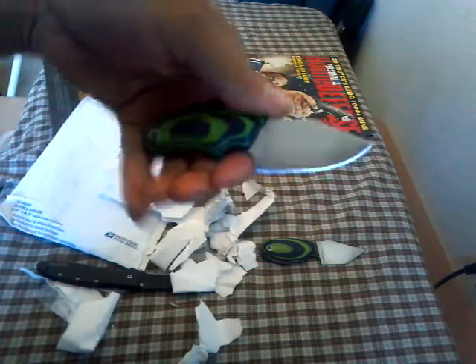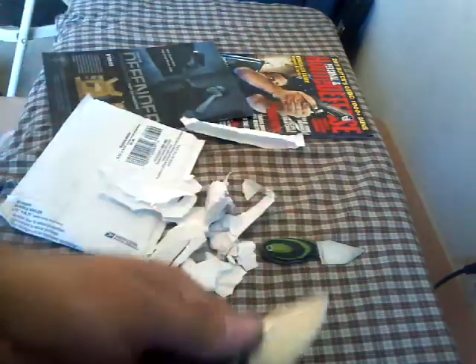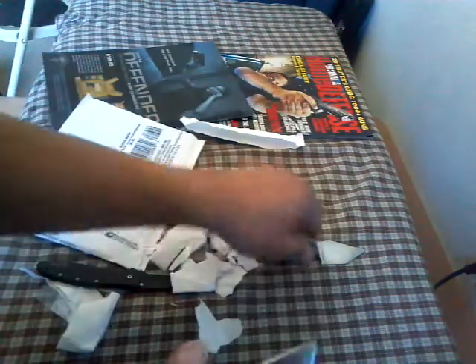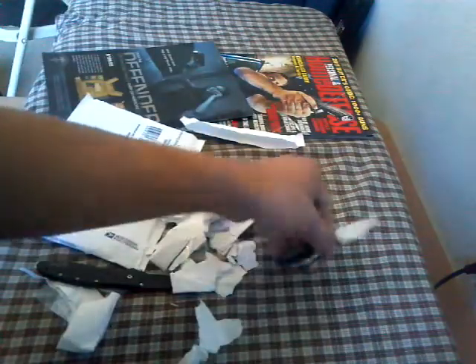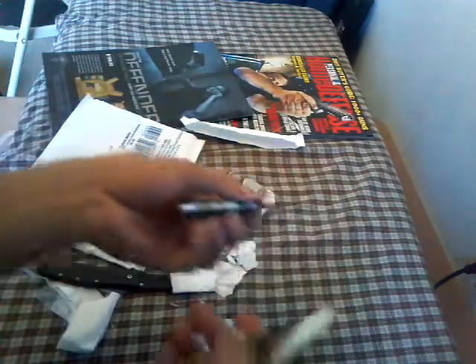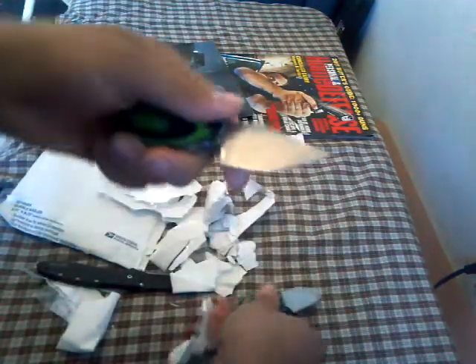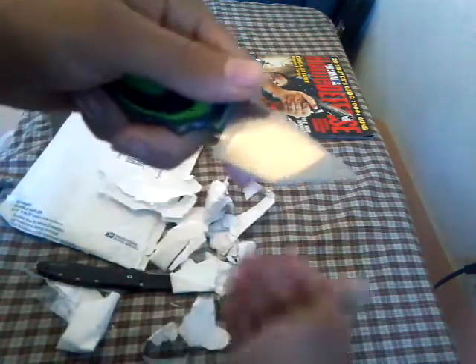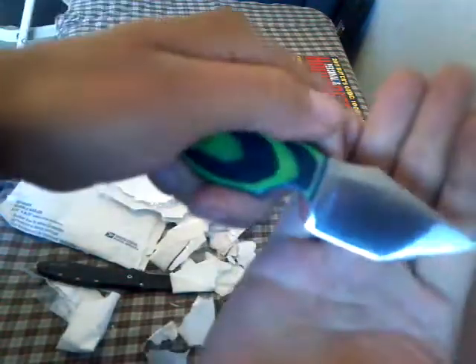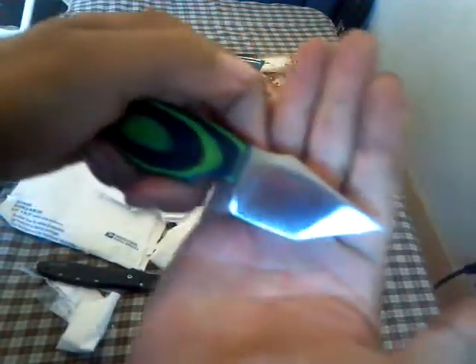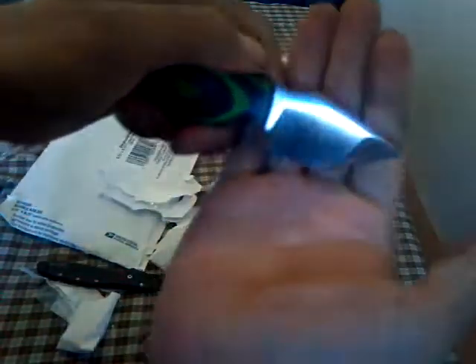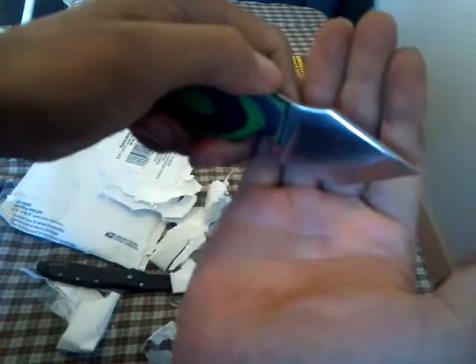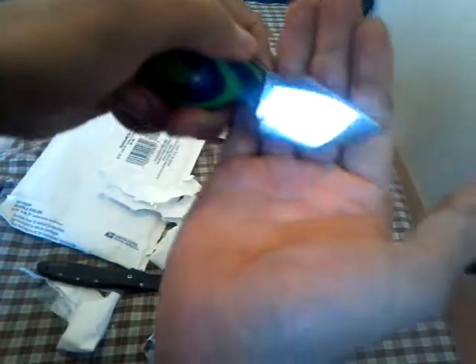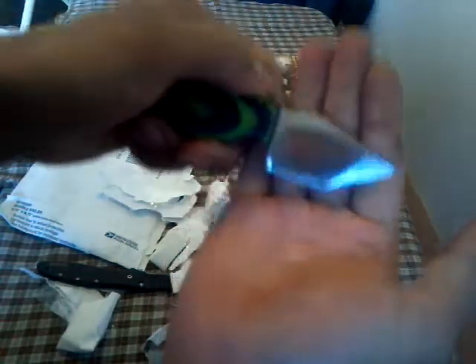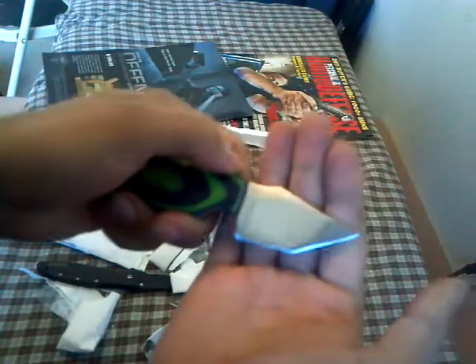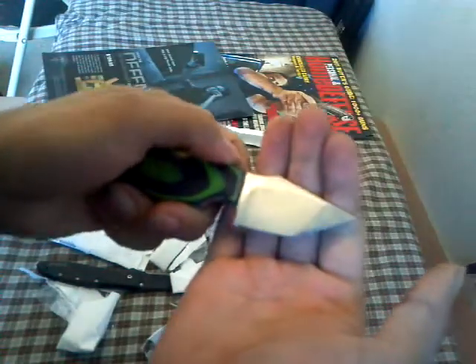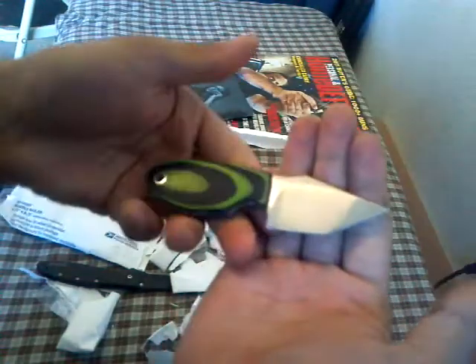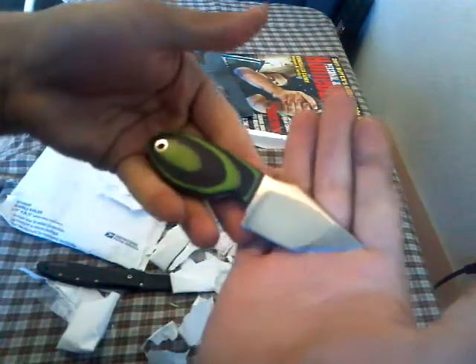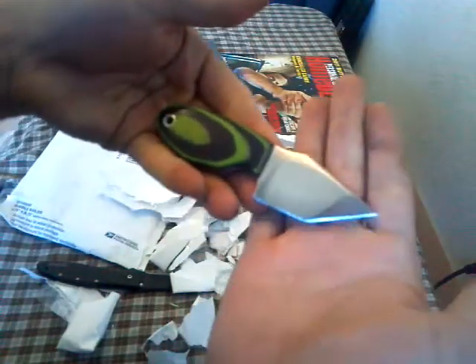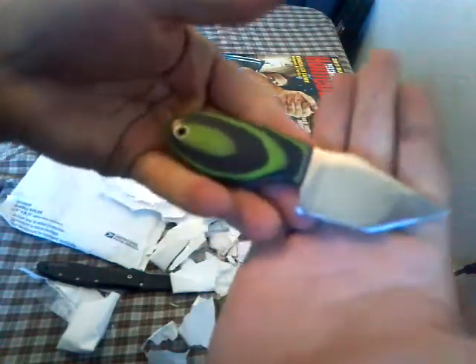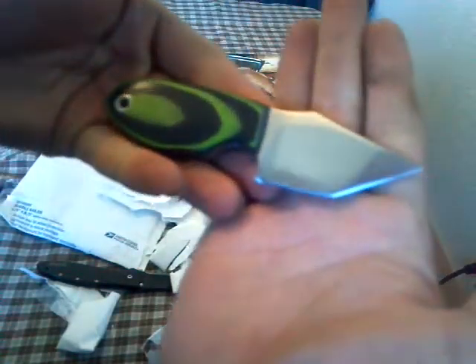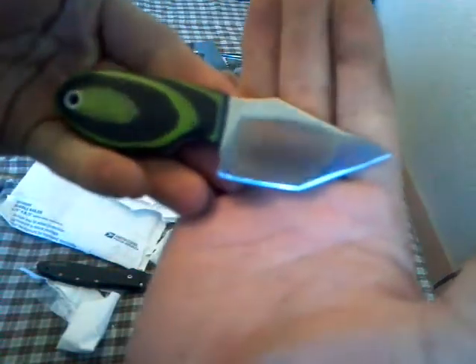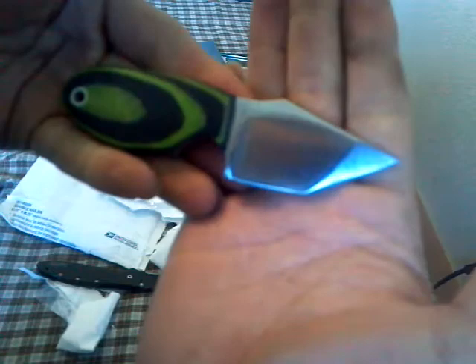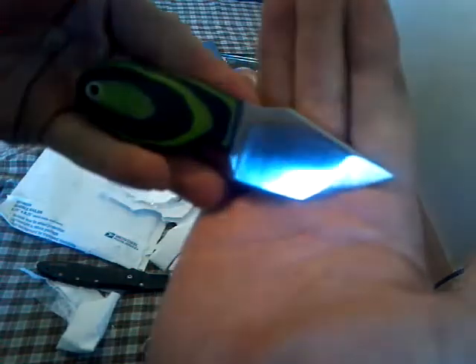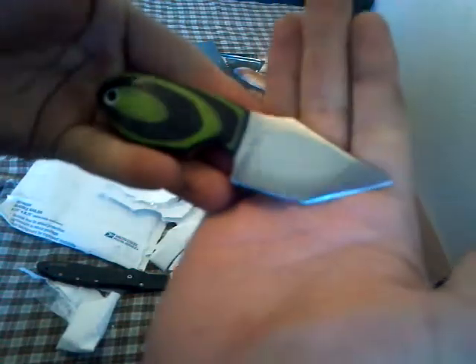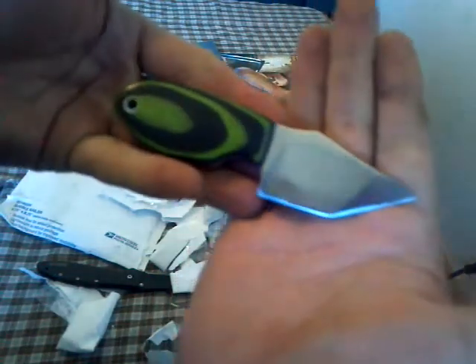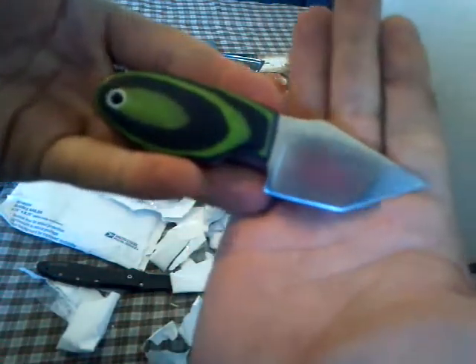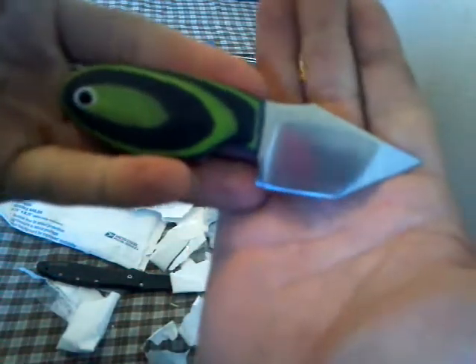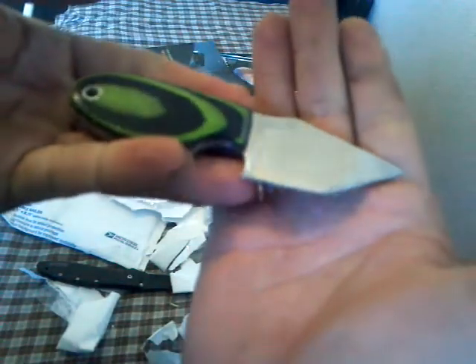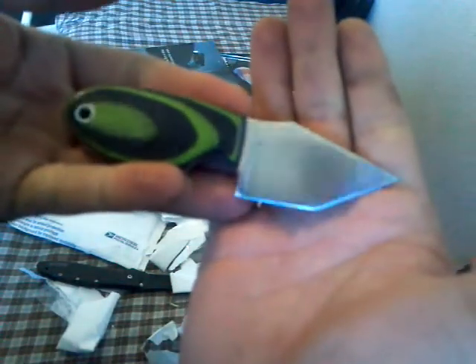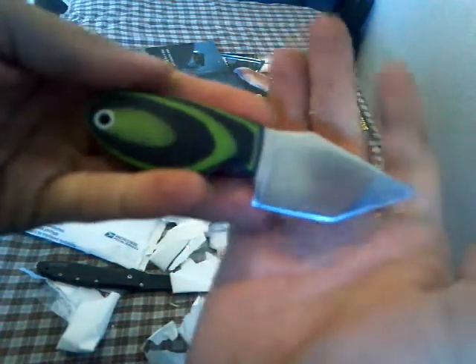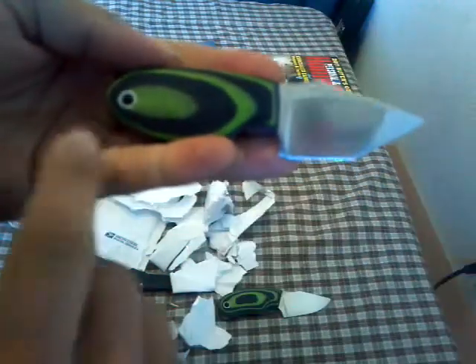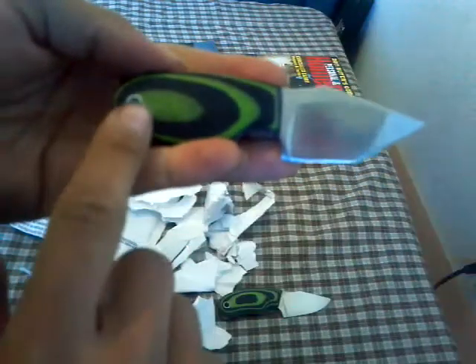Man, I wish I had a better camera, especially with this one since it has more angles — it's harder to get a good view of it. But it's a sweet little blade. Look at that. Look at those scales. It has a little lanyard hole here.